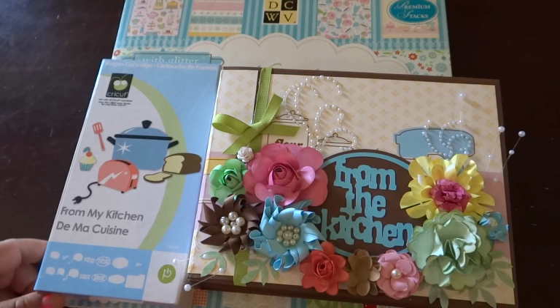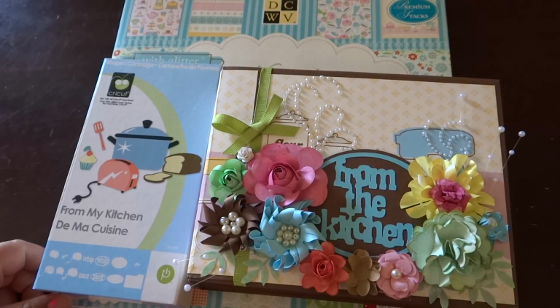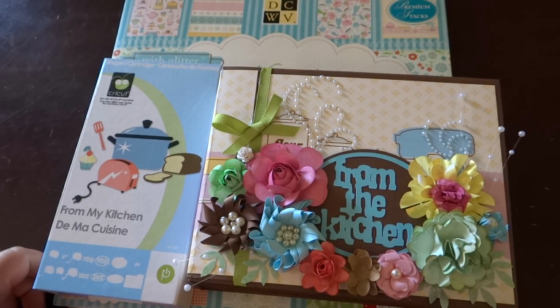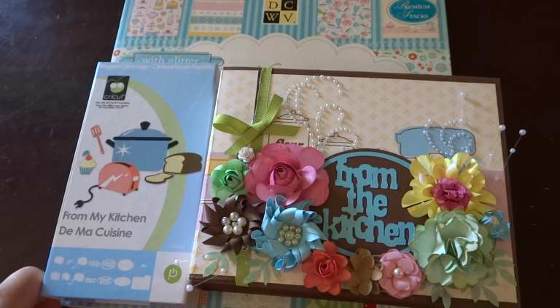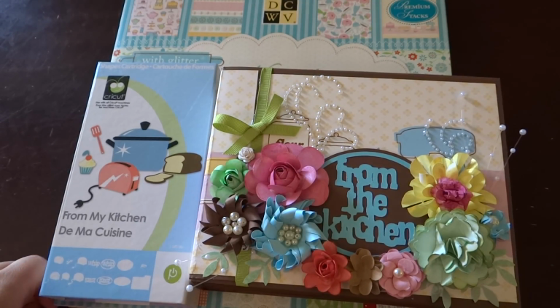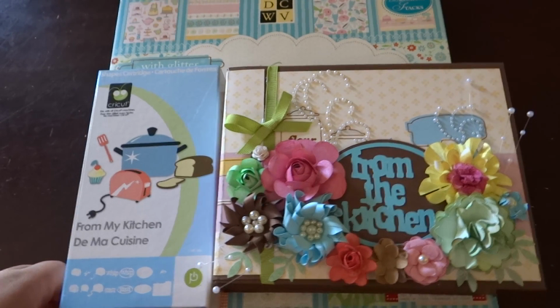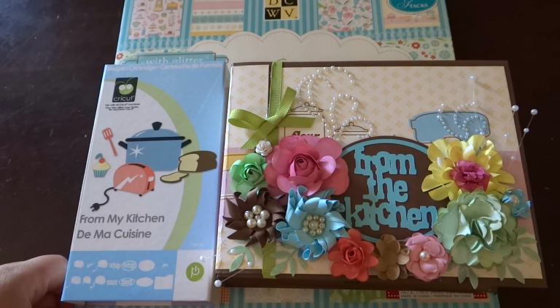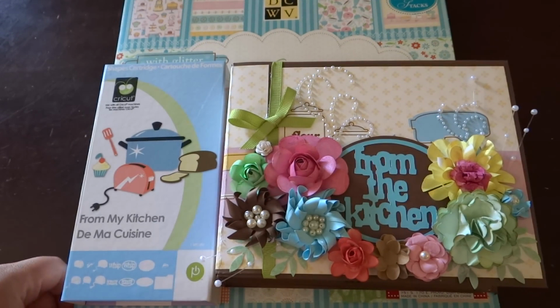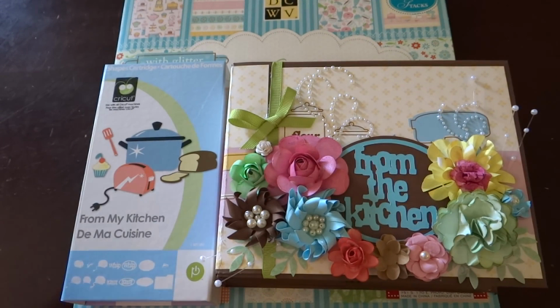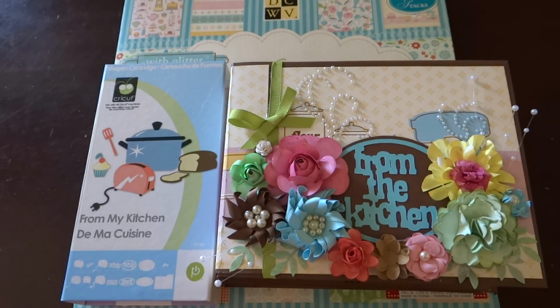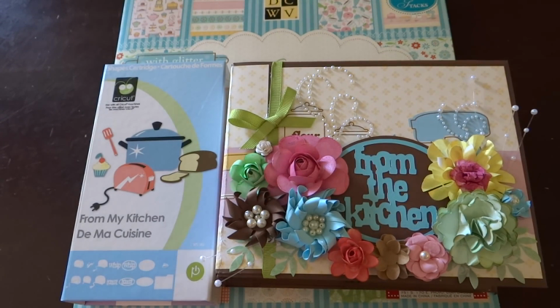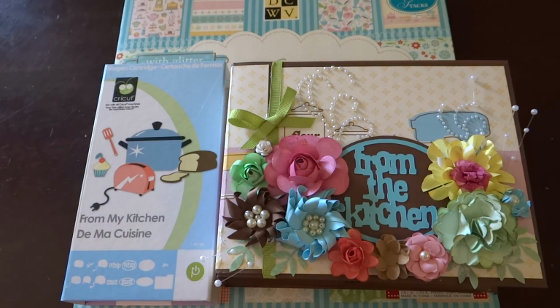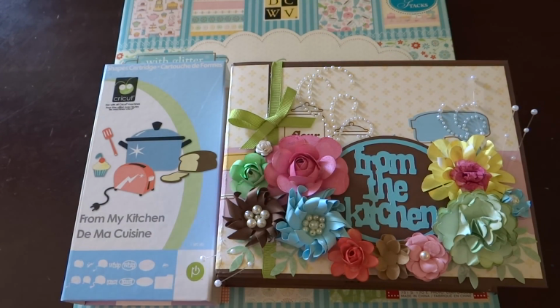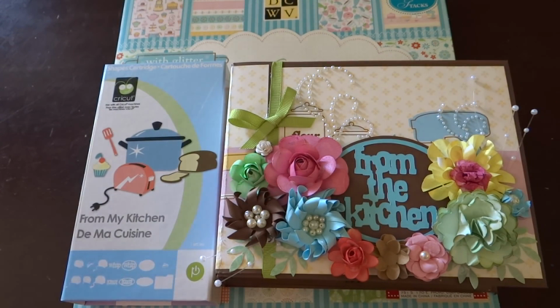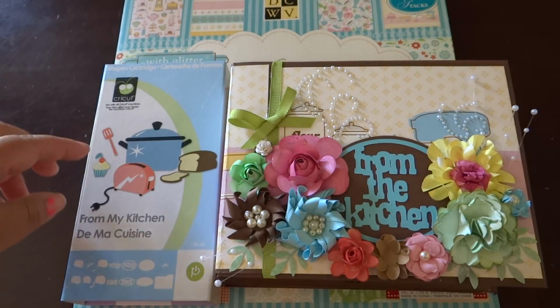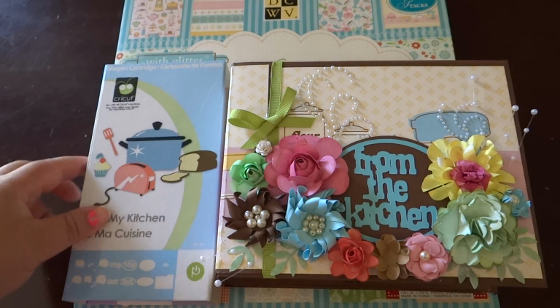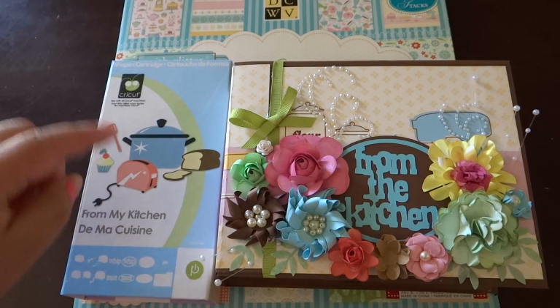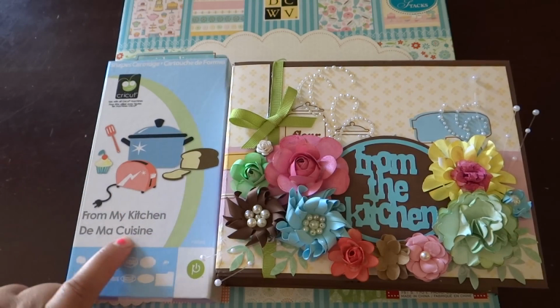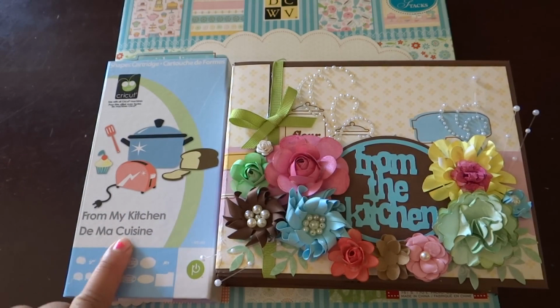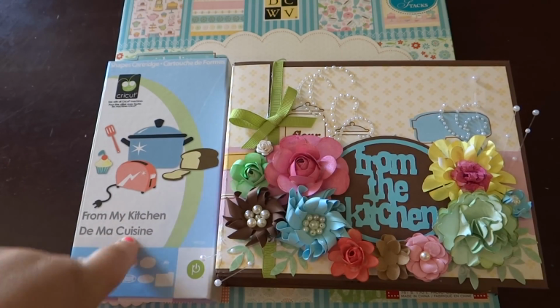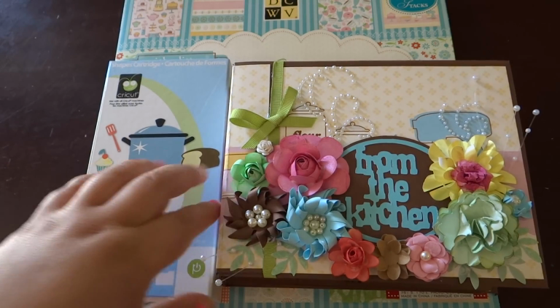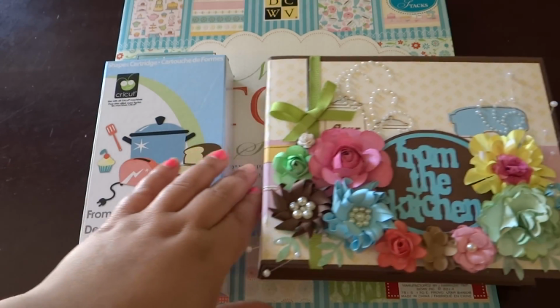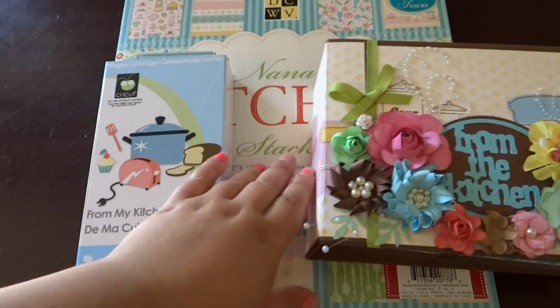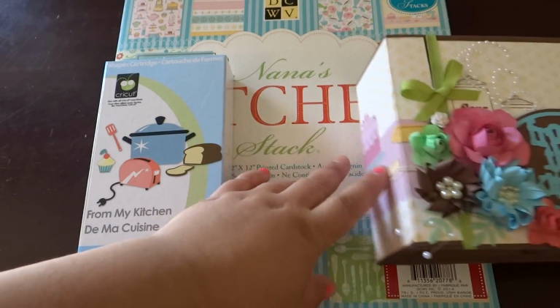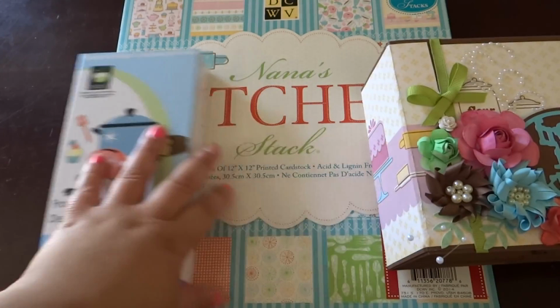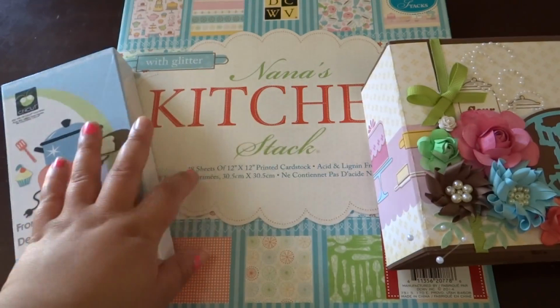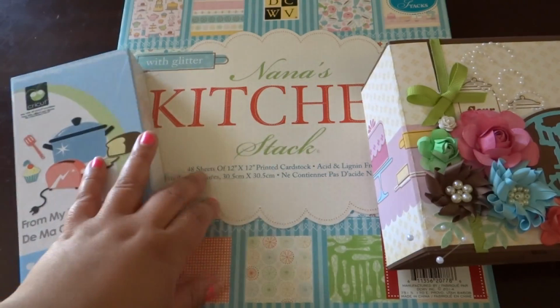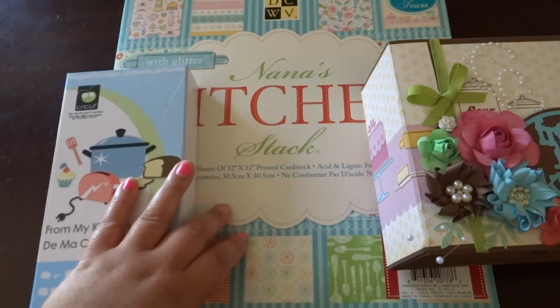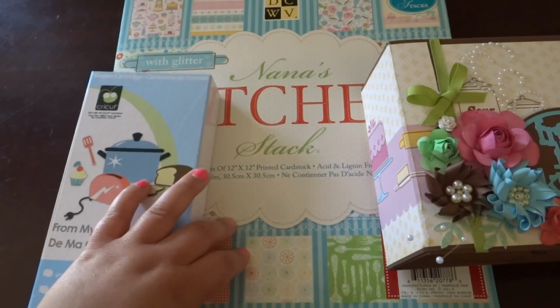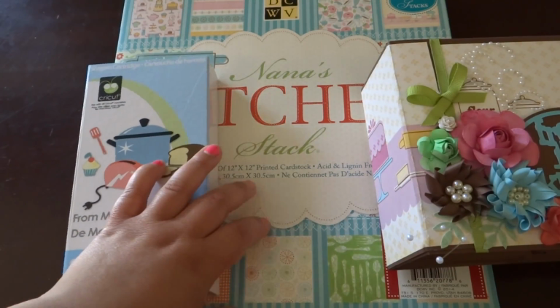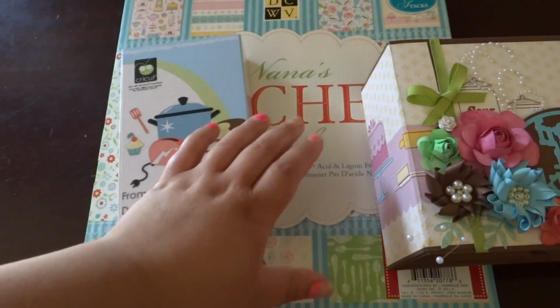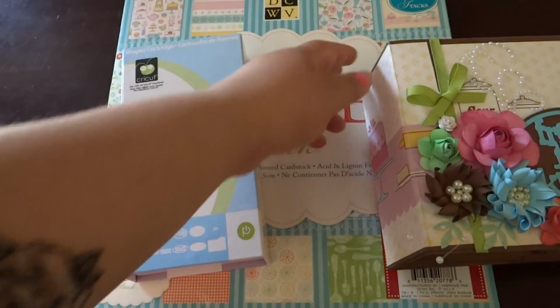Hey everyone! How's it going? So I wanted to show you this mini album that I made using the From My Kitchen cartridge and also the Nana's Kitchen paper stack from DCWV.